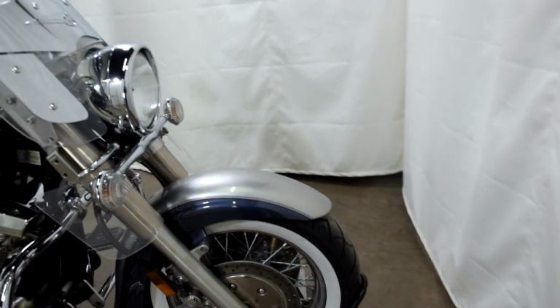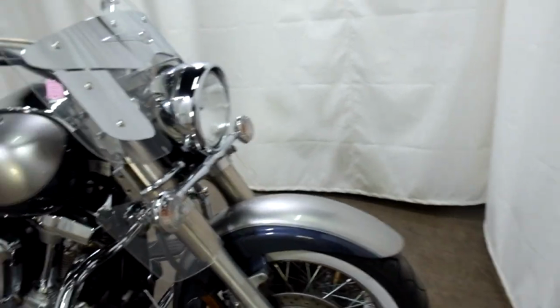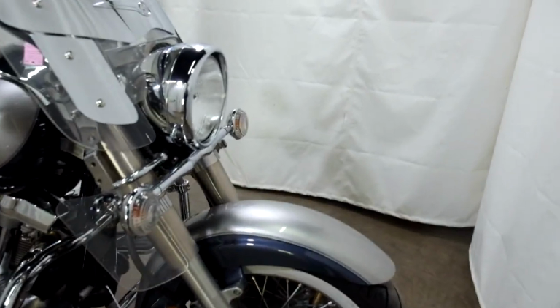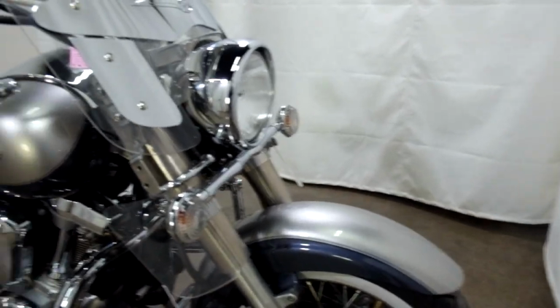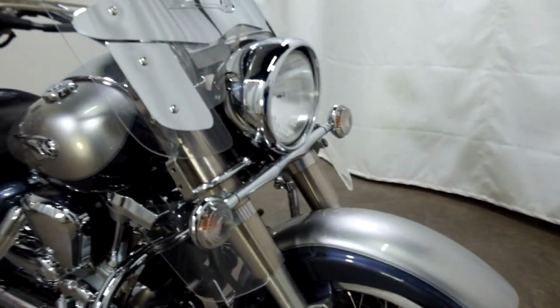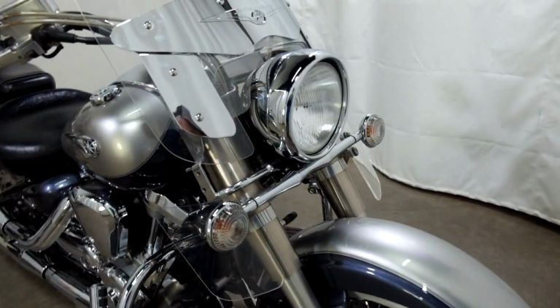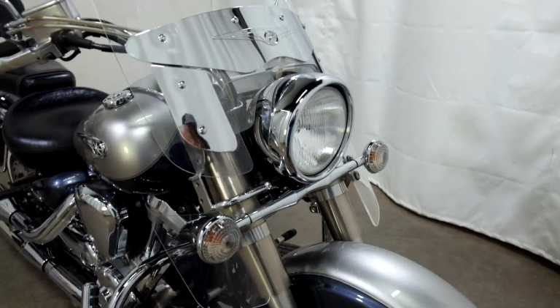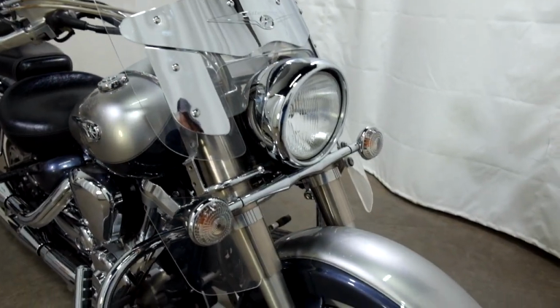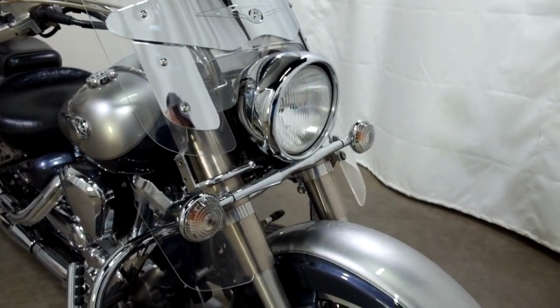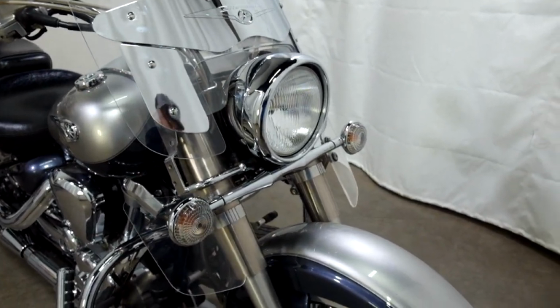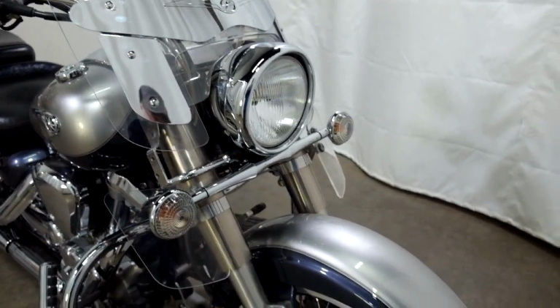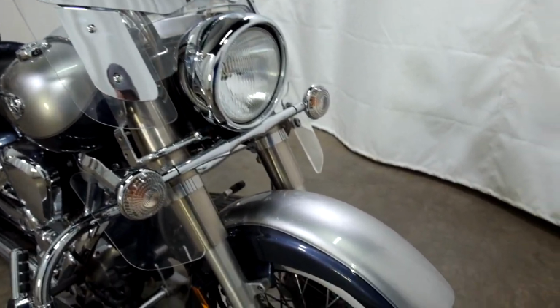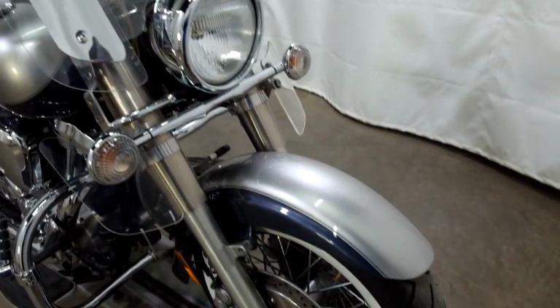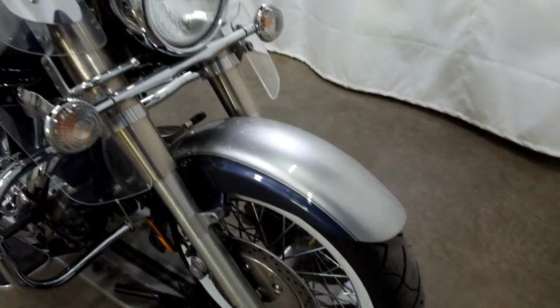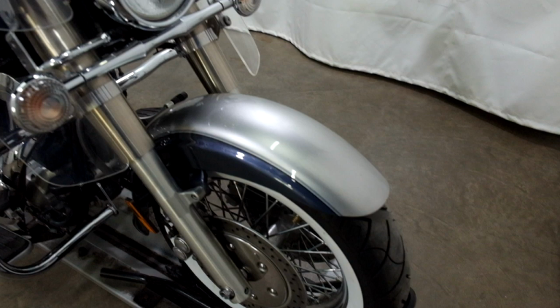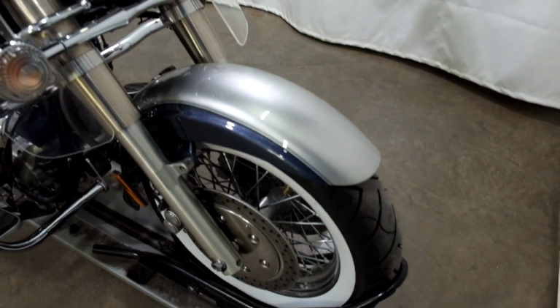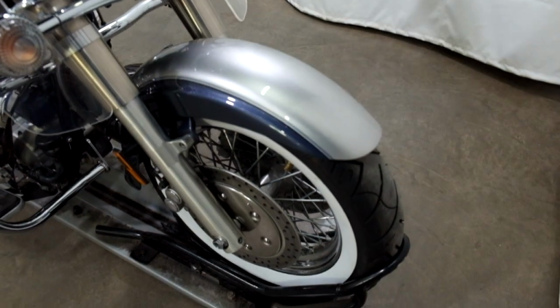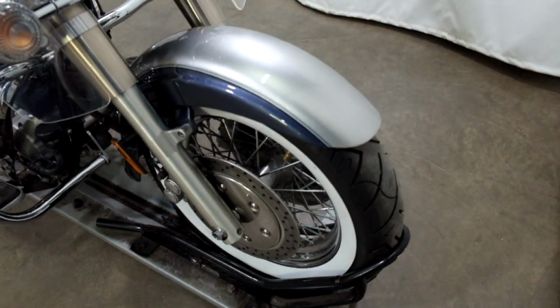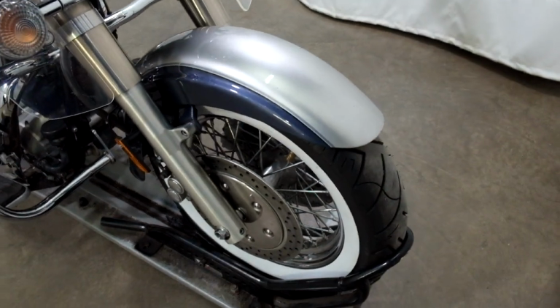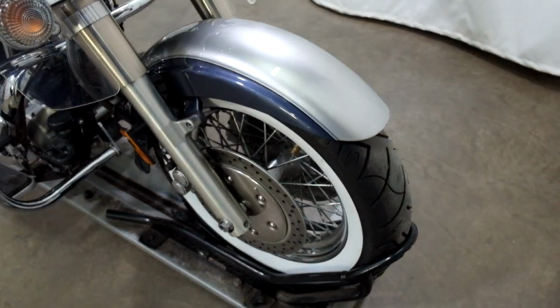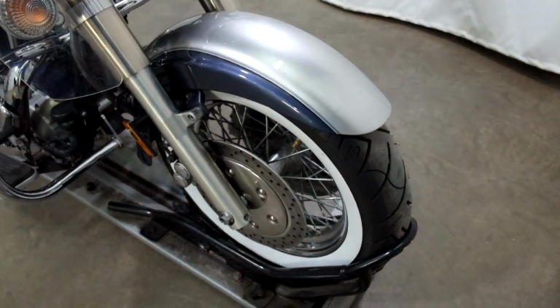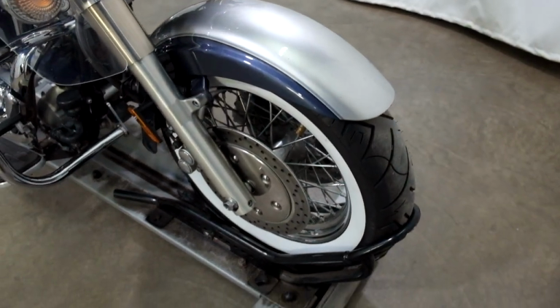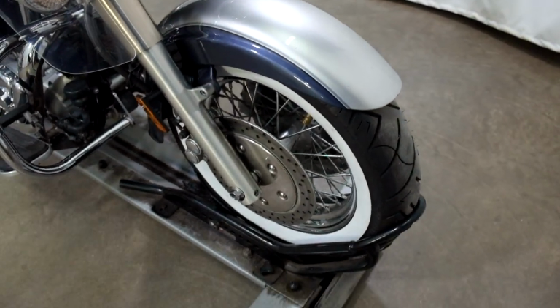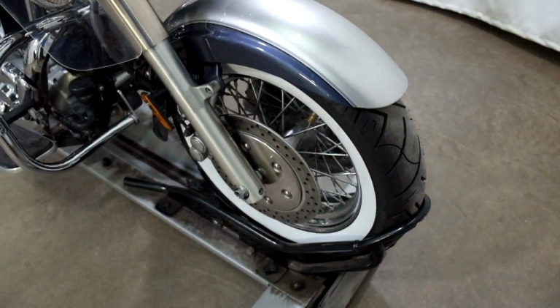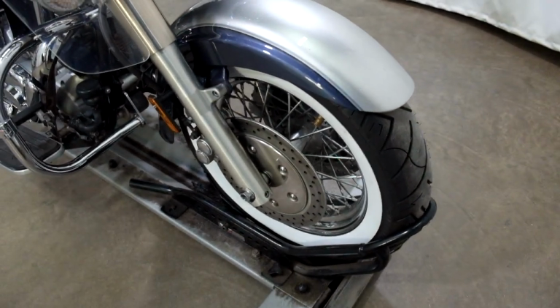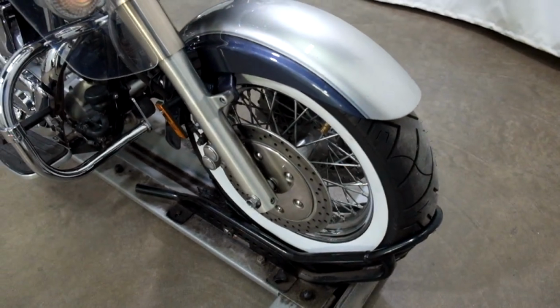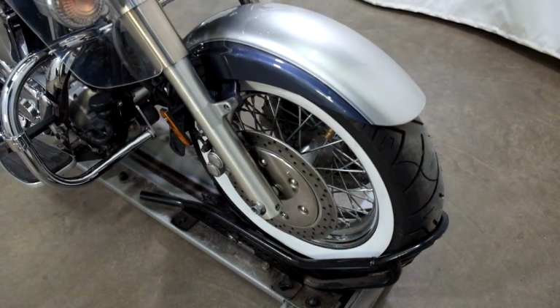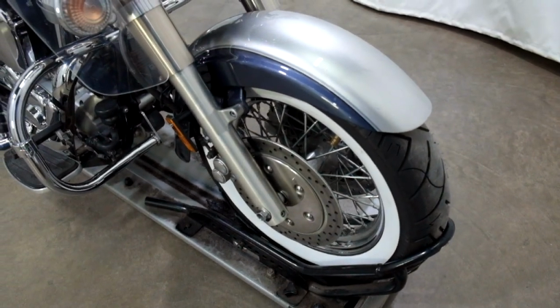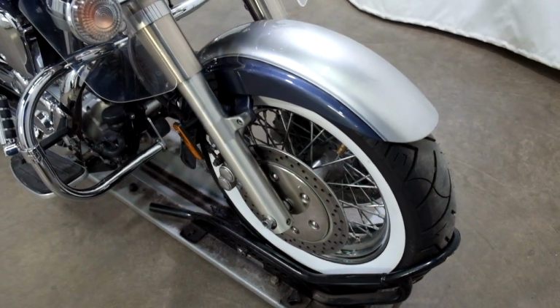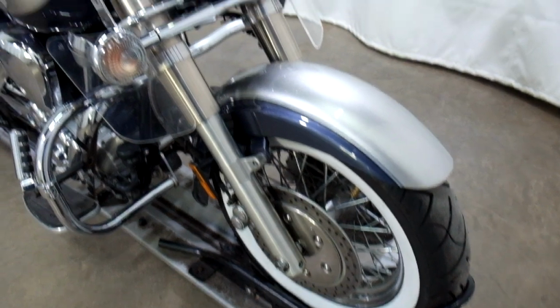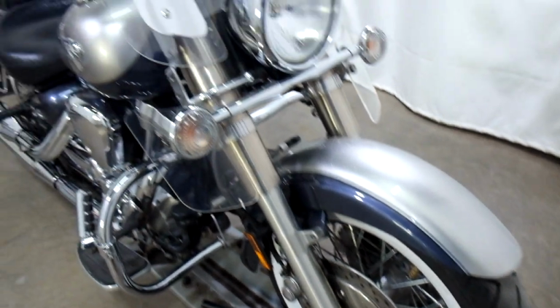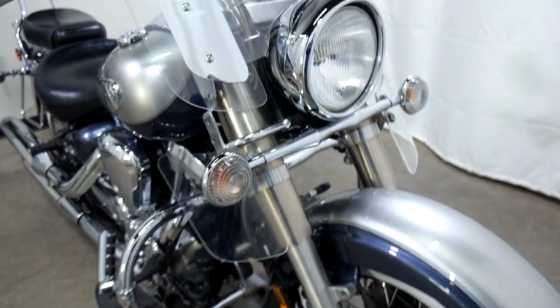This bike's had a very minor tip-over on the left-hand side, but the damage is very light. Front tire is in good shape with decent miles left on it.